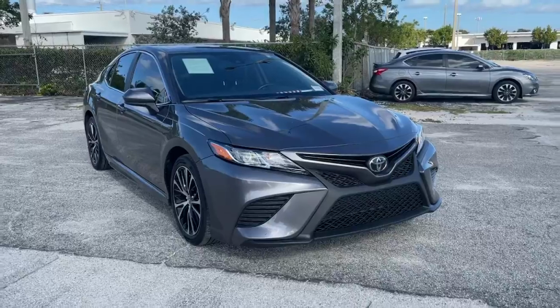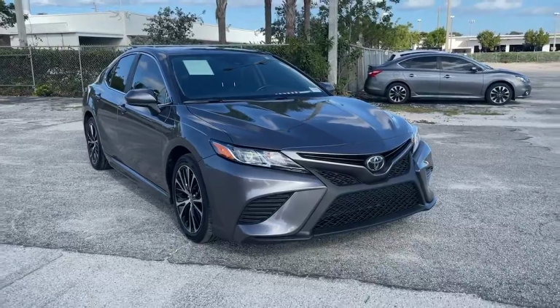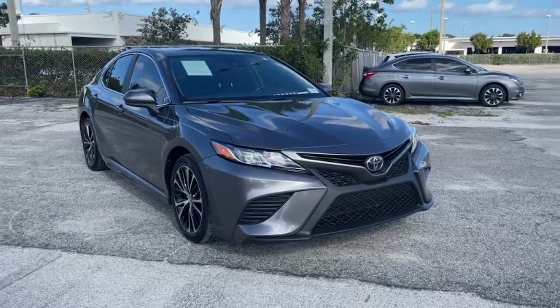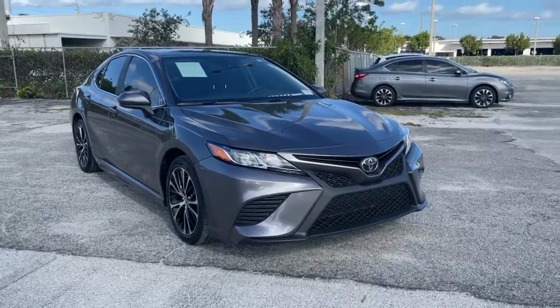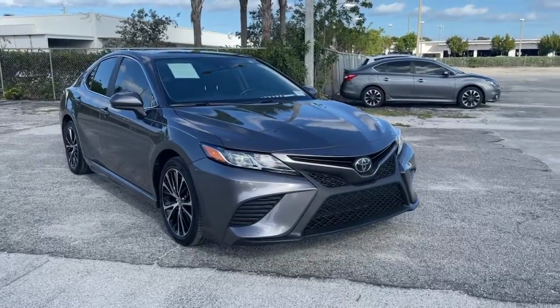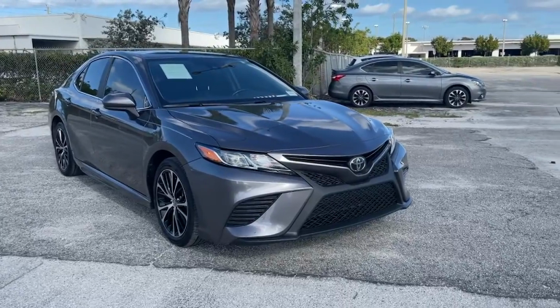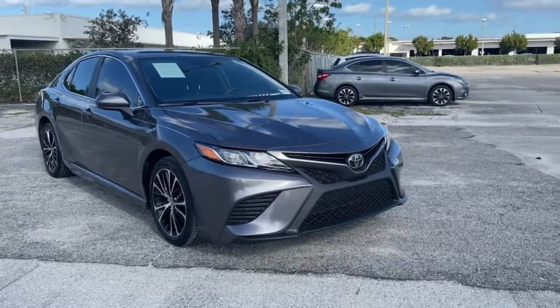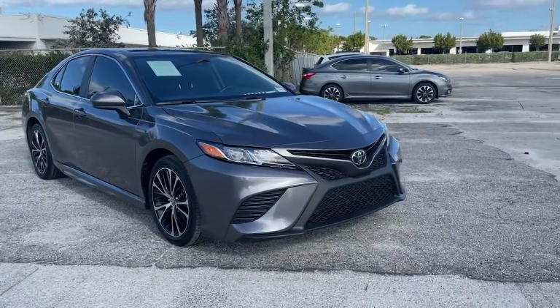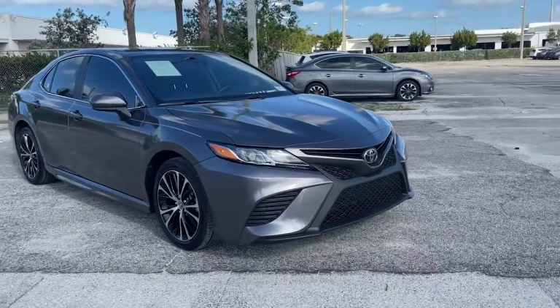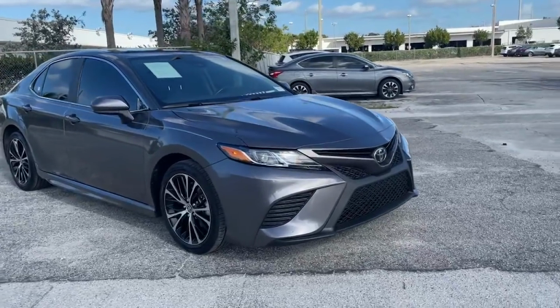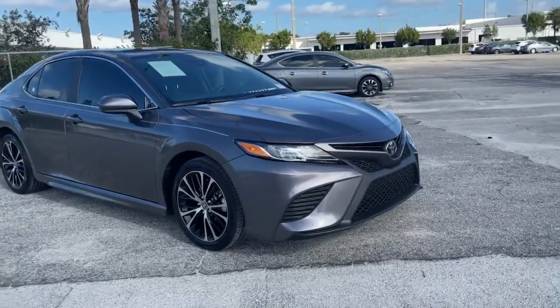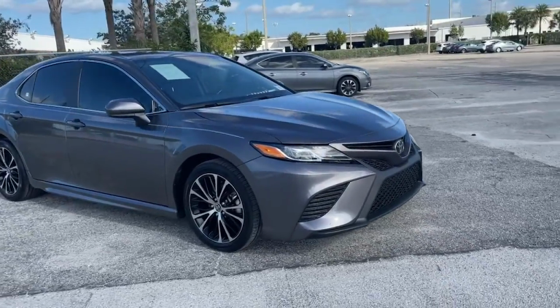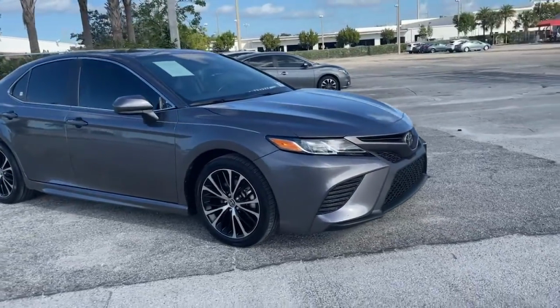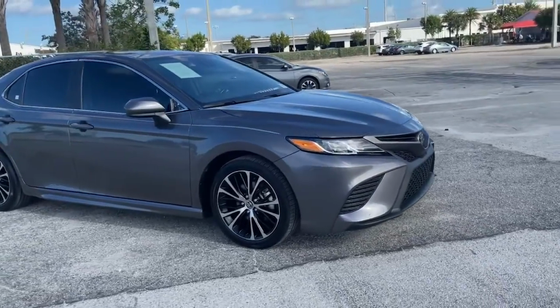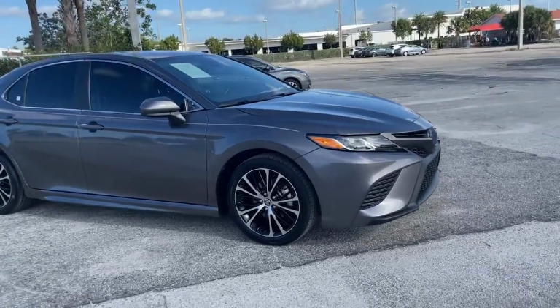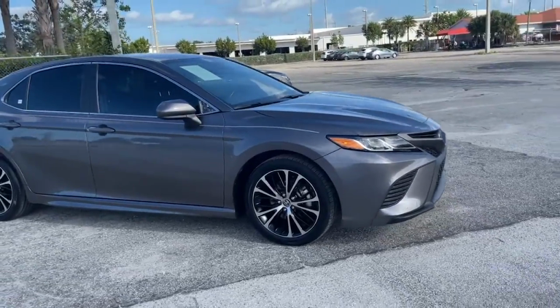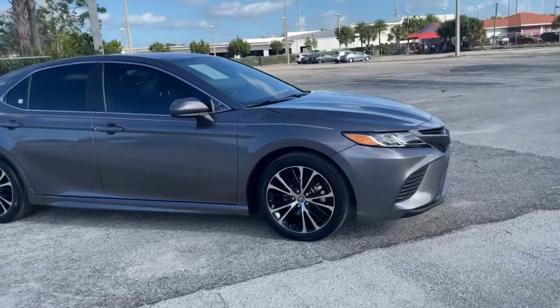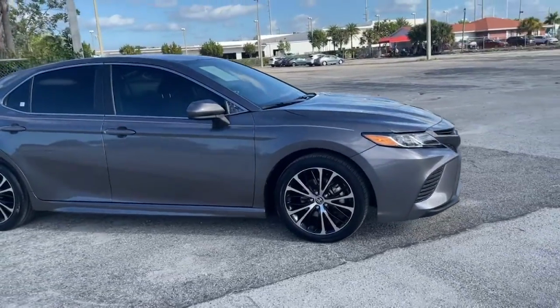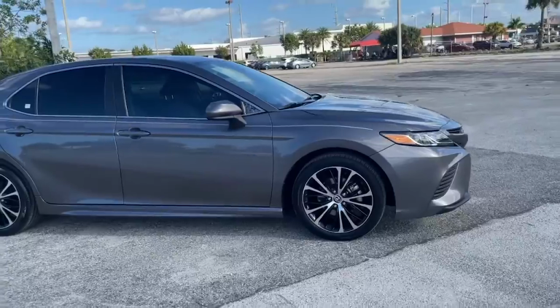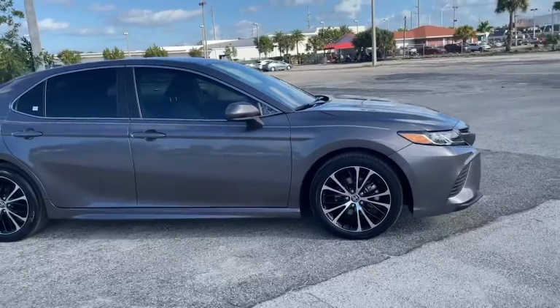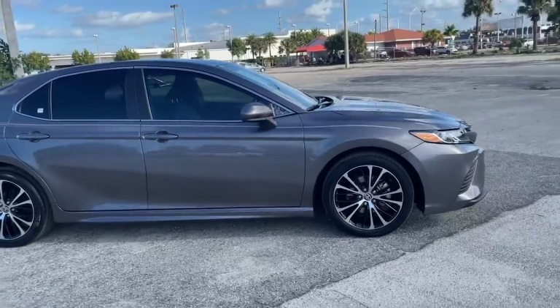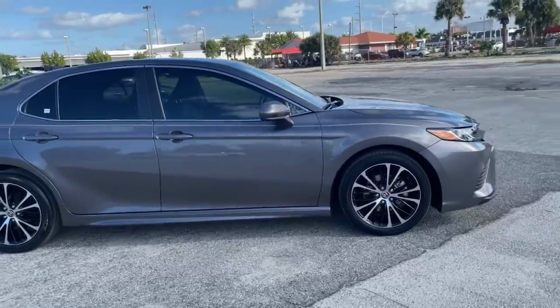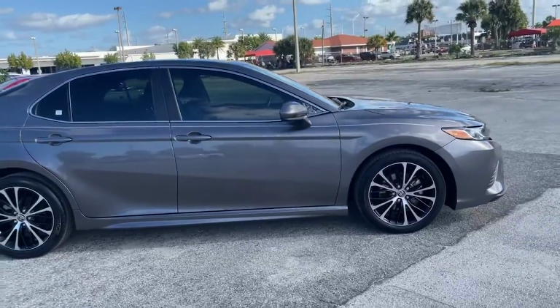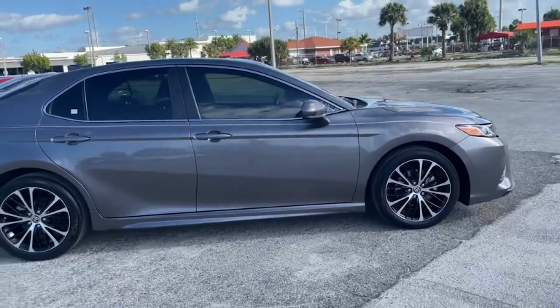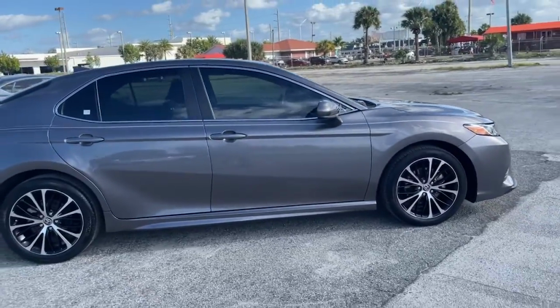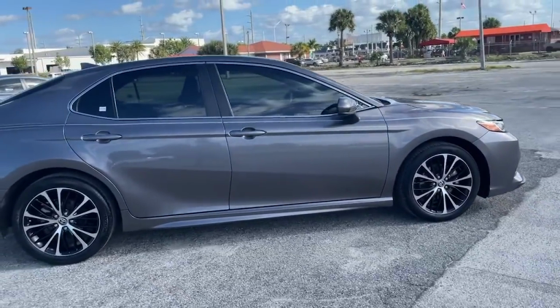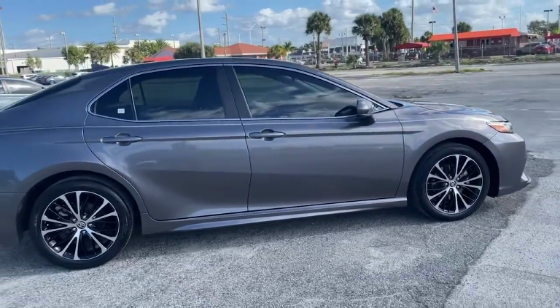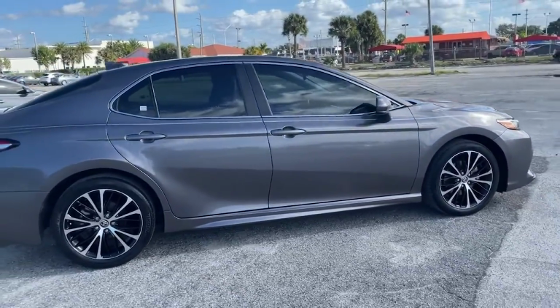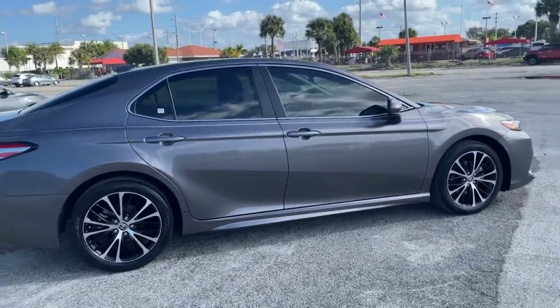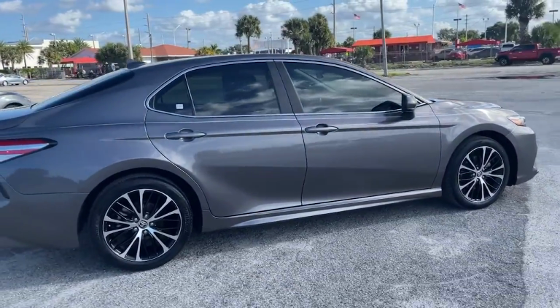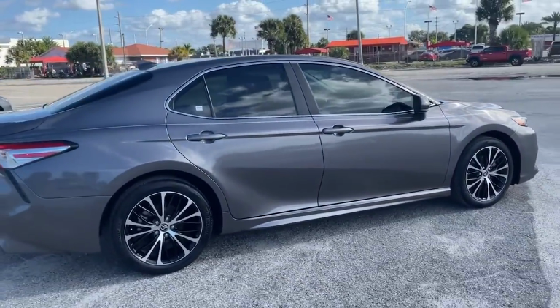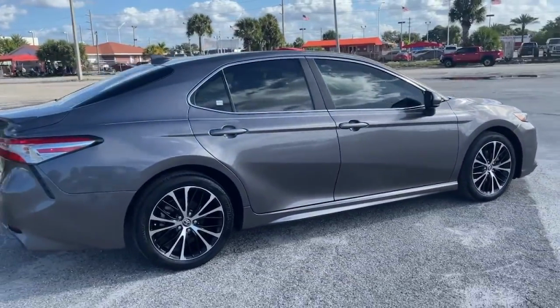You will love the features of this 2020 Toyota Camry. This vehicle is an outstanding buy with fewer than 20,000 miles on the odometer.